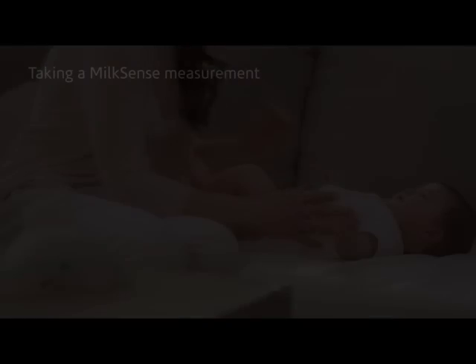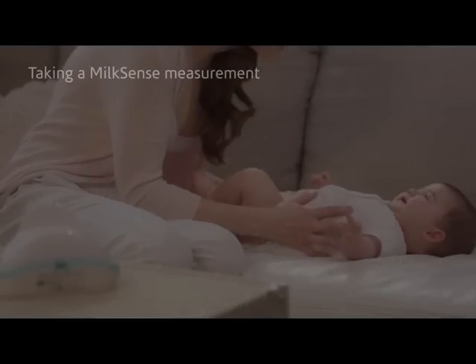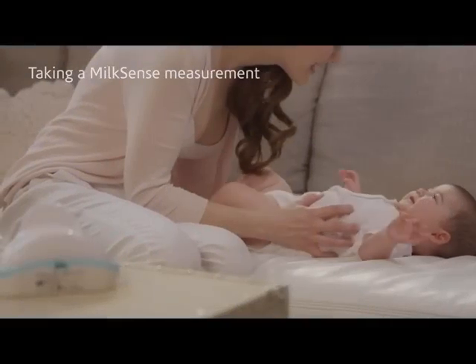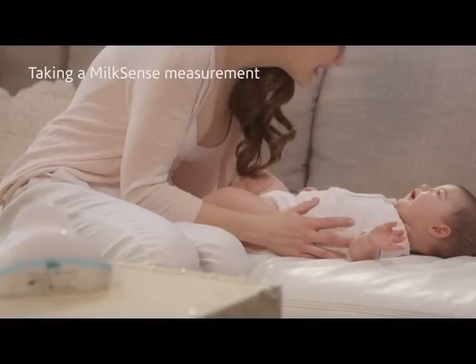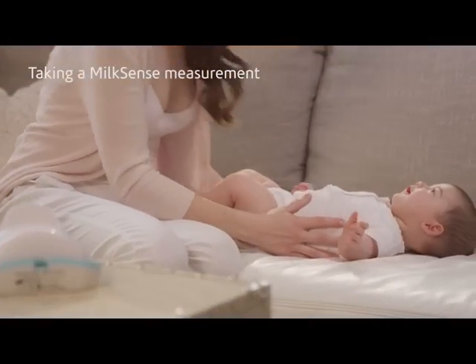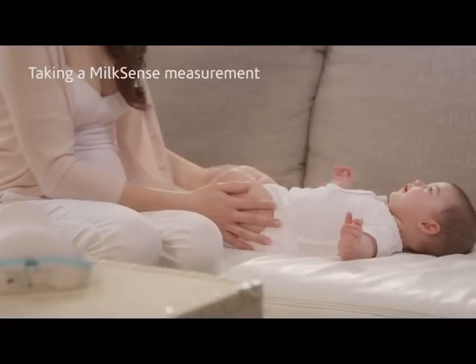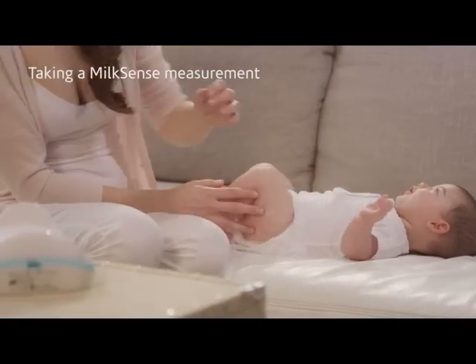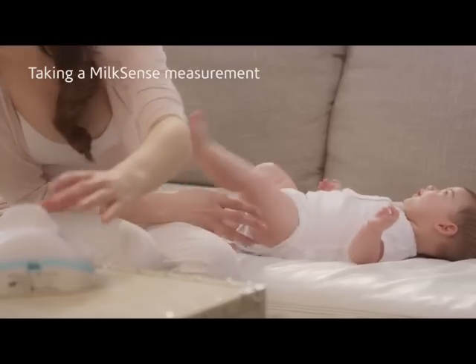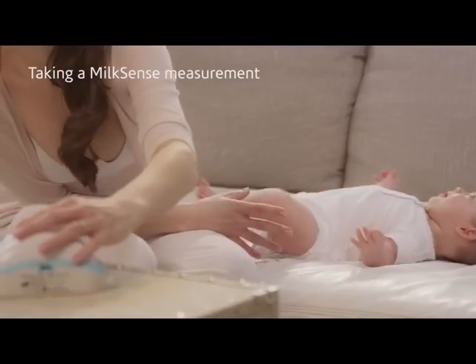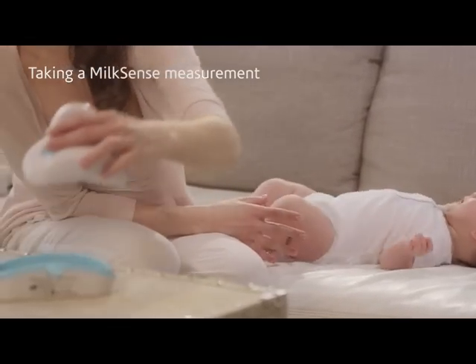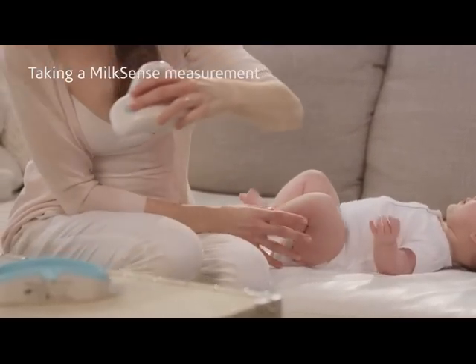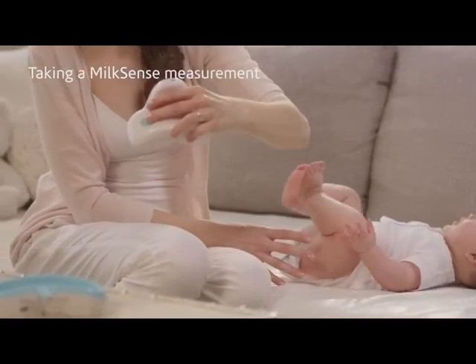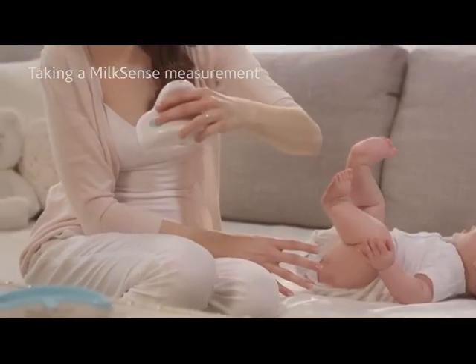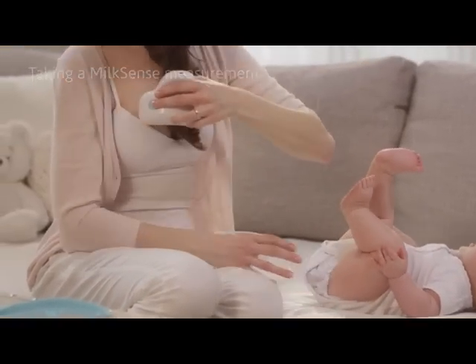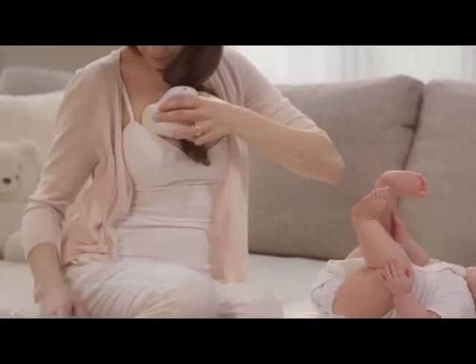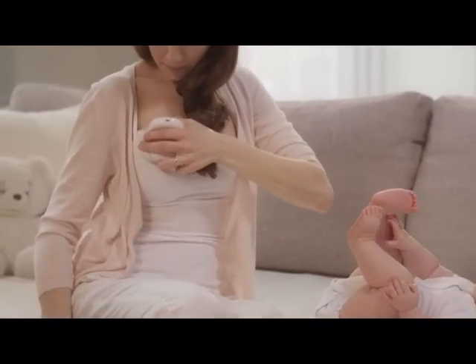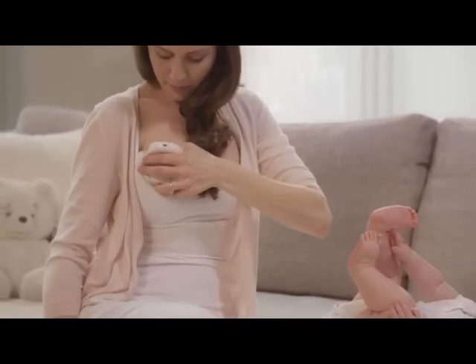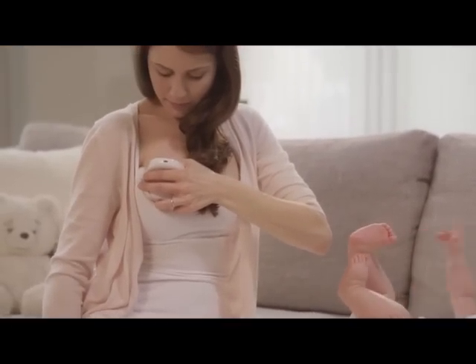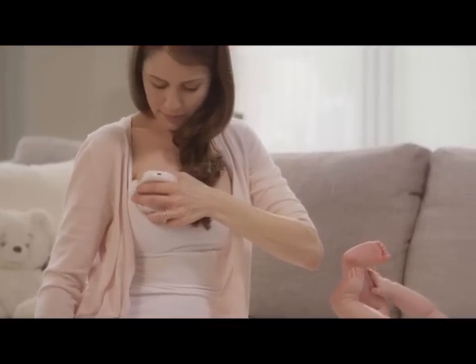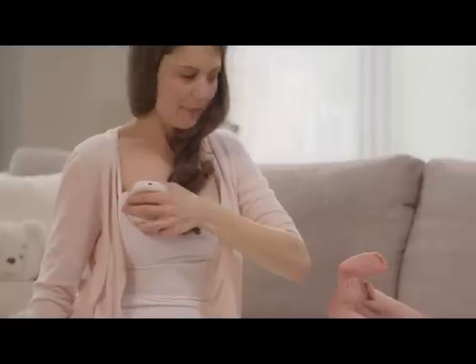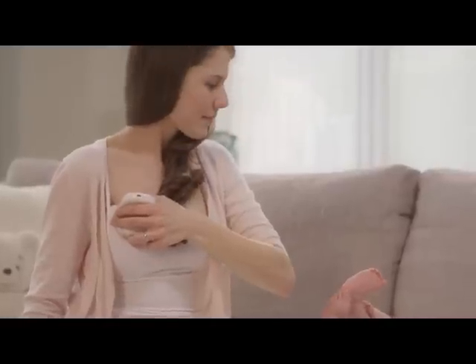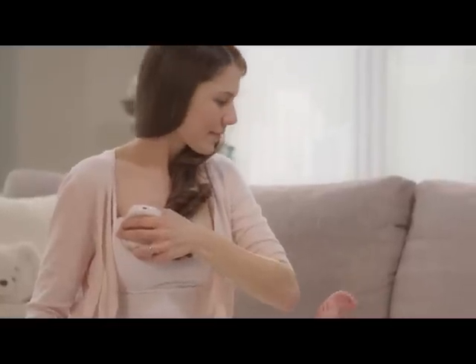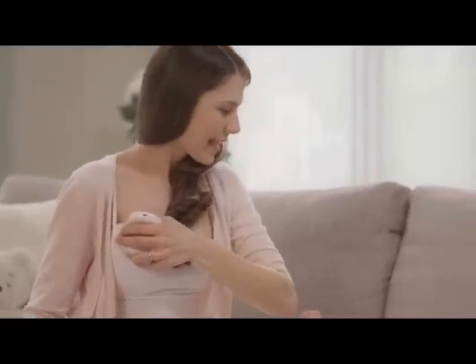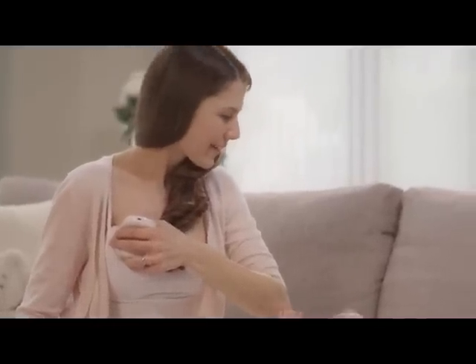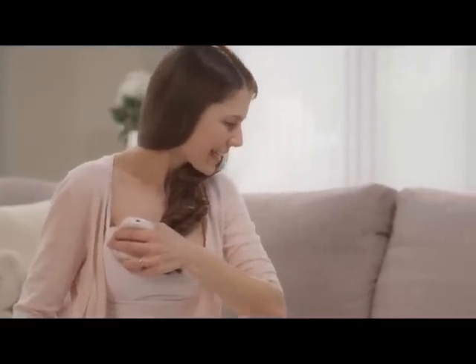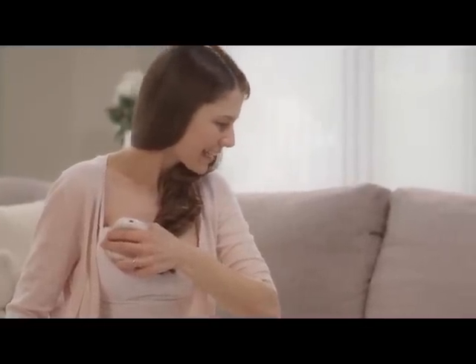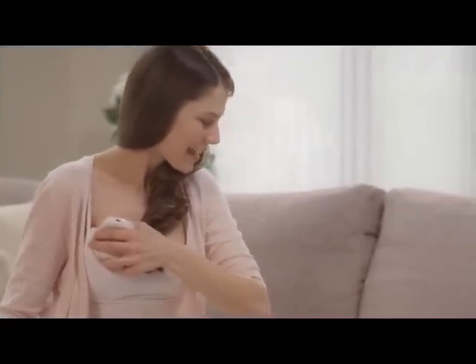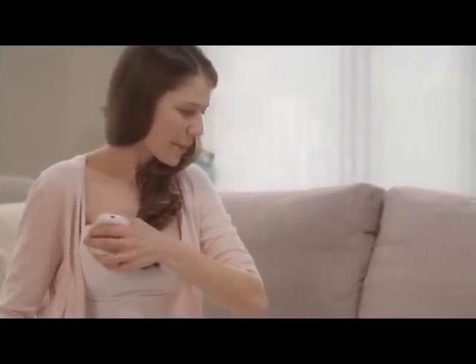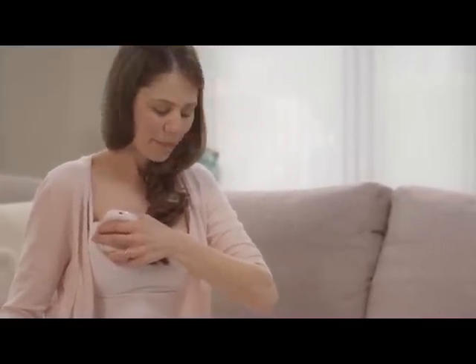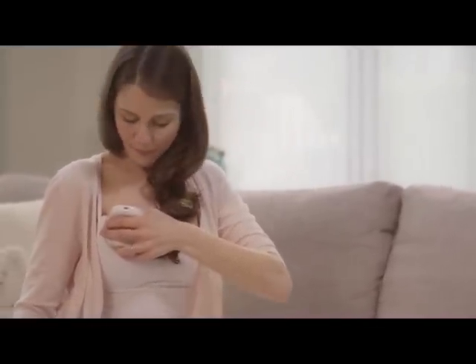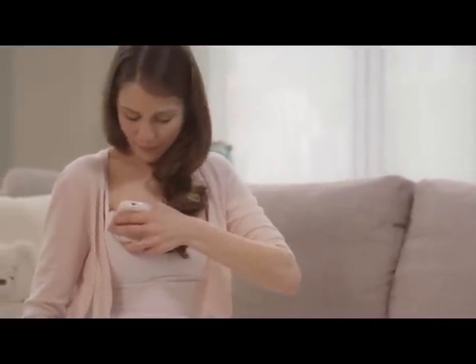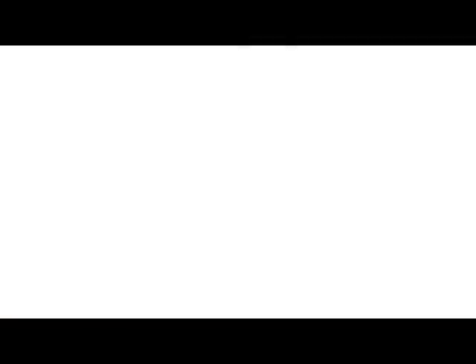Measurements with MilkSense should be taken while sitting in a relaxed position. With the MilkSense monitor comfortably in the hand opposite to the breast you are measuring, use your third finger to press the left or right button to indicate the breast you are measuring.